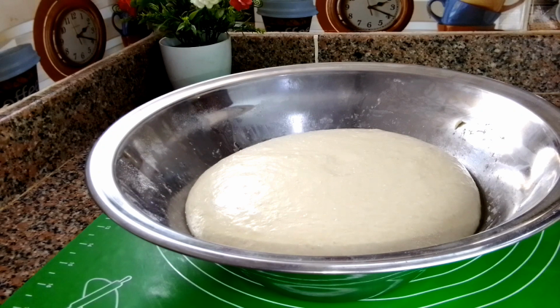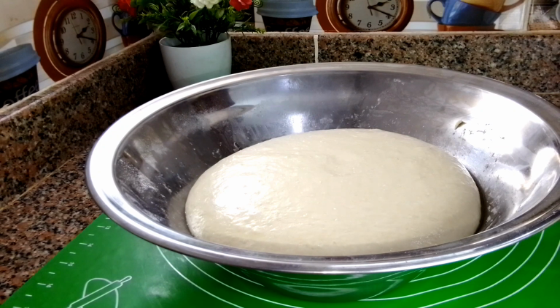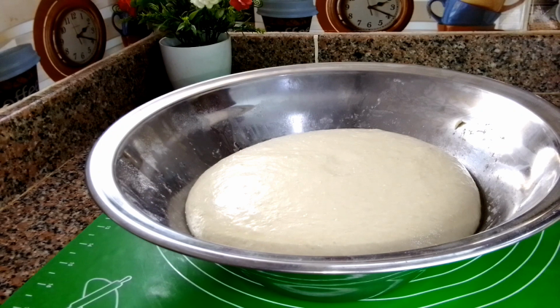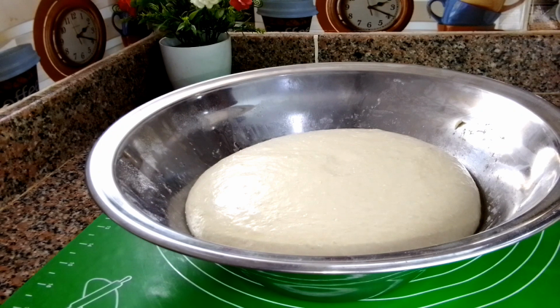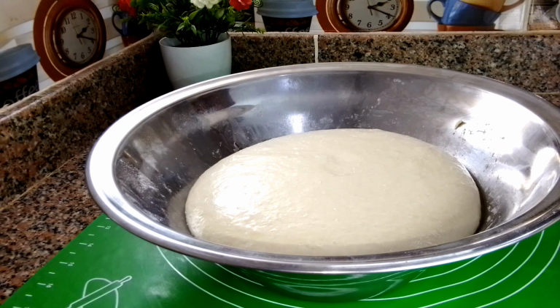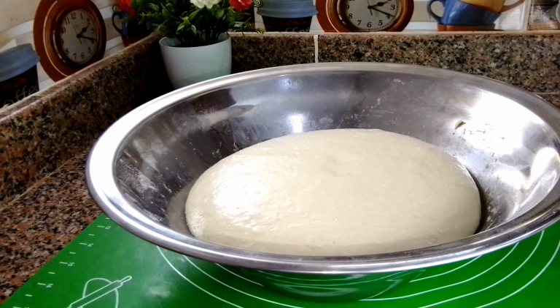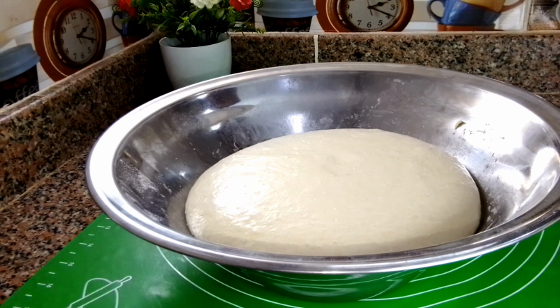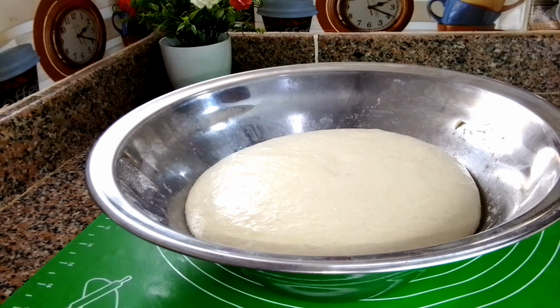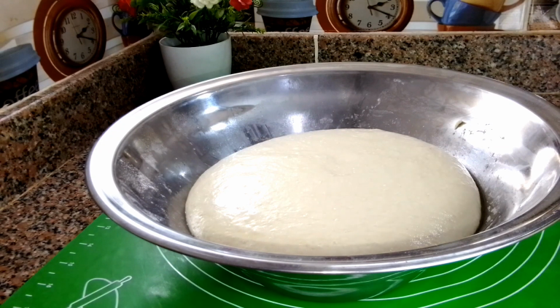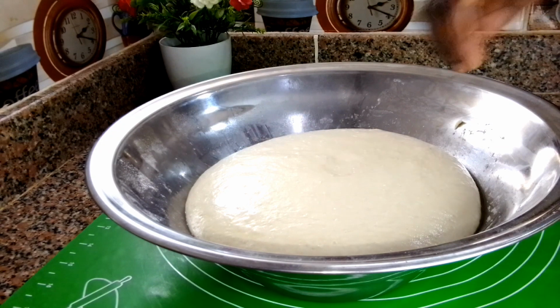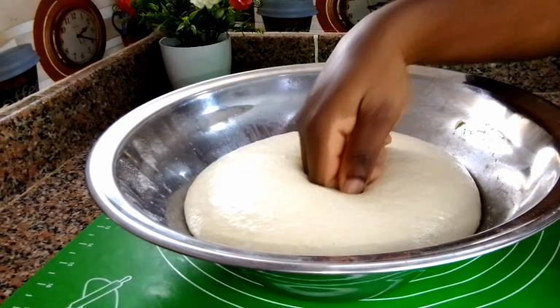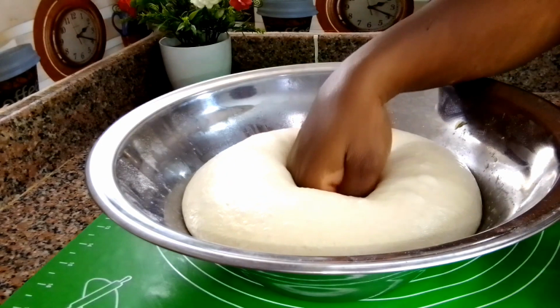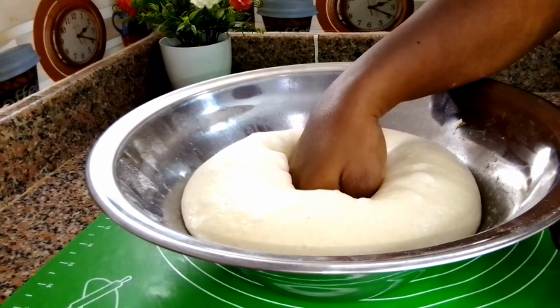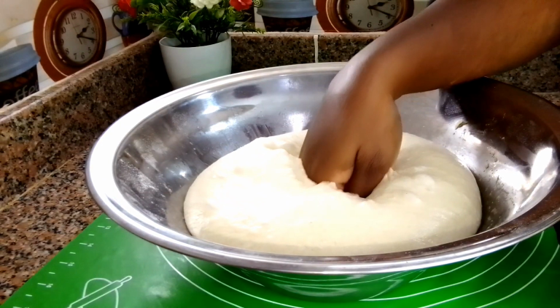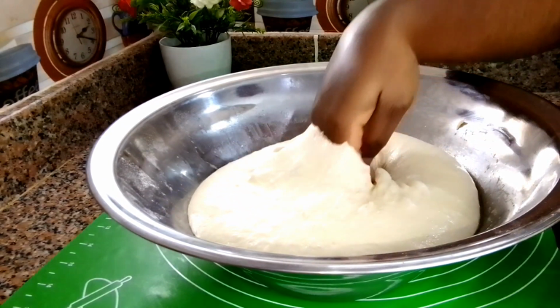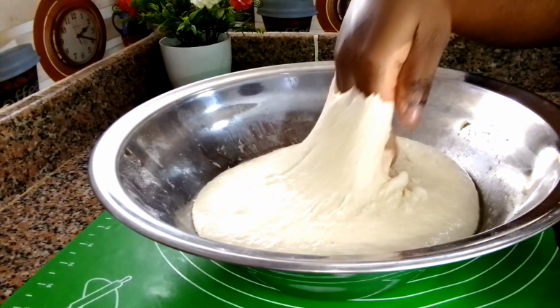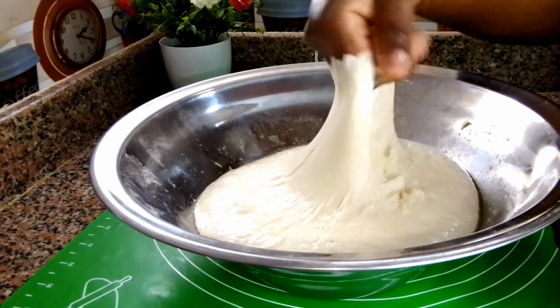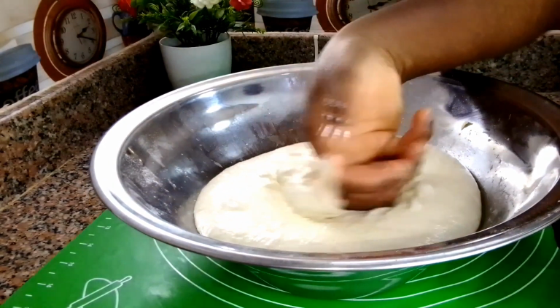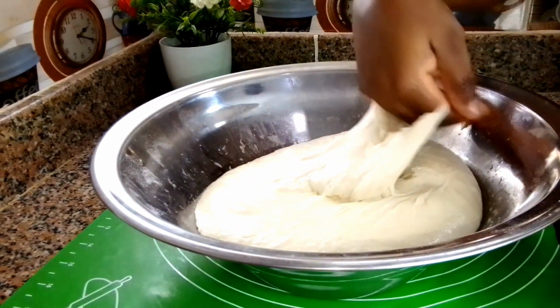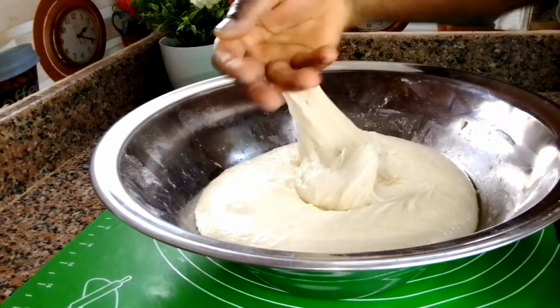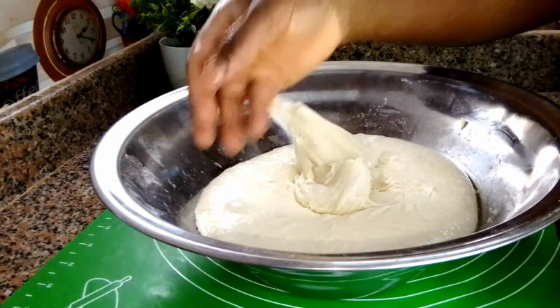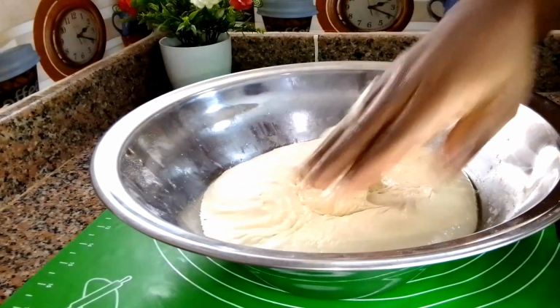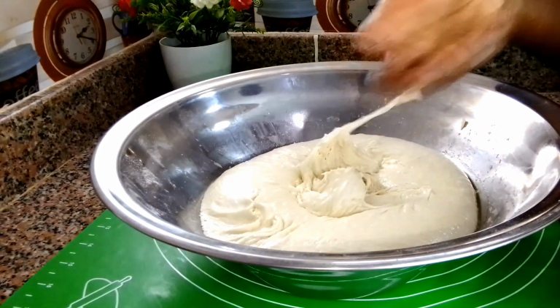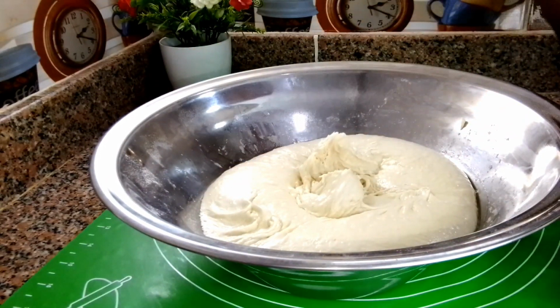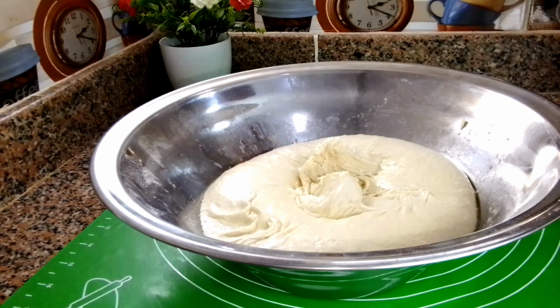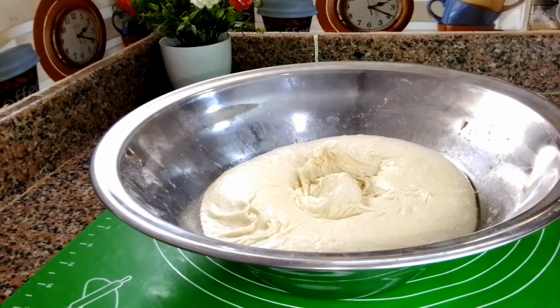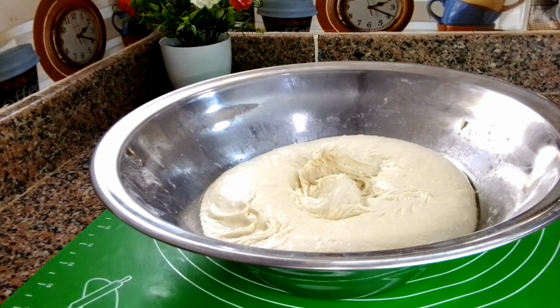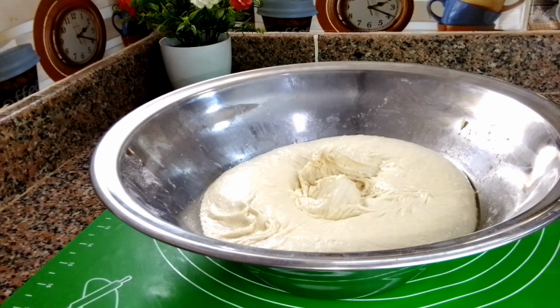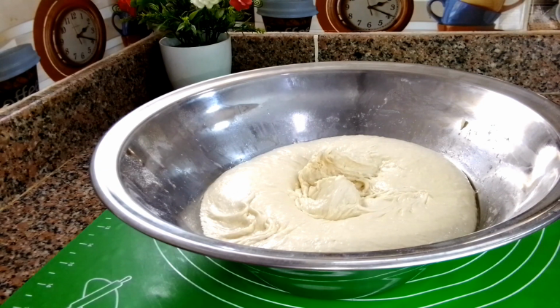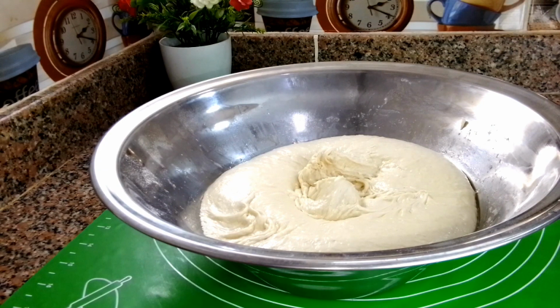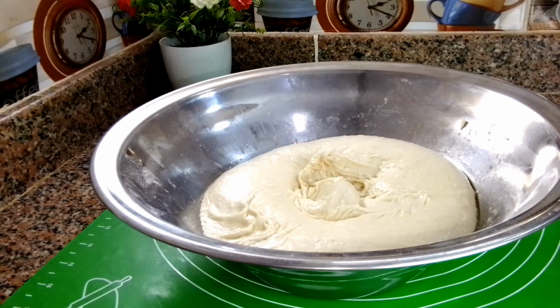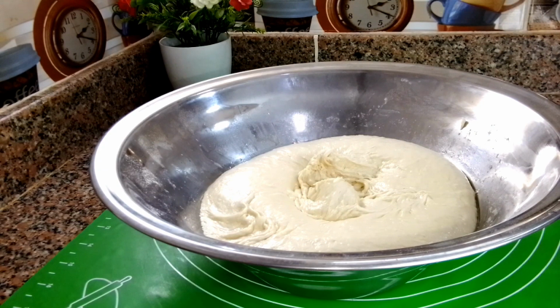About three hours later — because the weather is cold, it took three hours — the dough is looking so good. I push it down to remove any air inside, then transfer it onto my working surface.